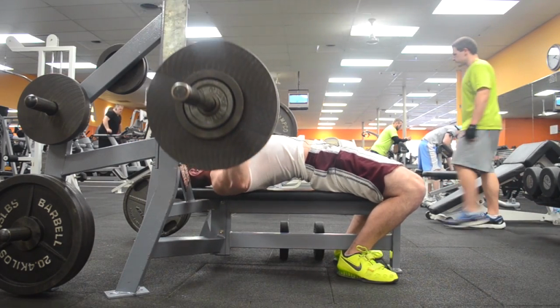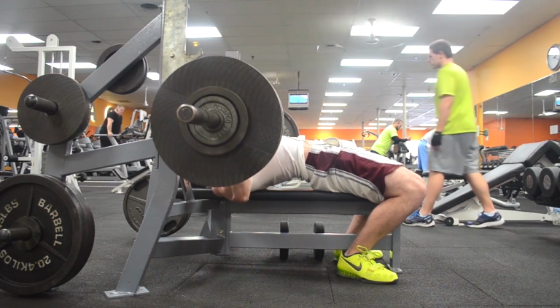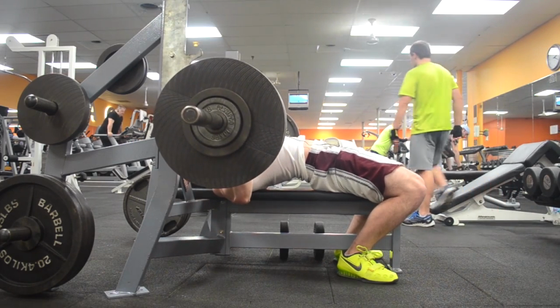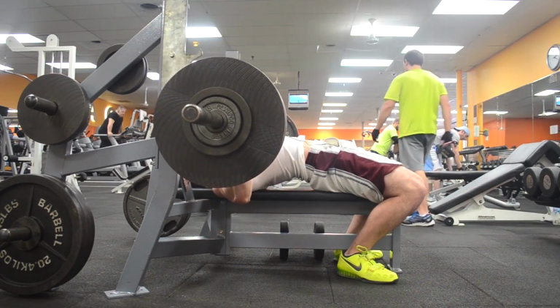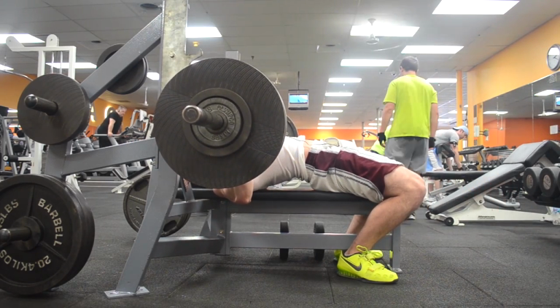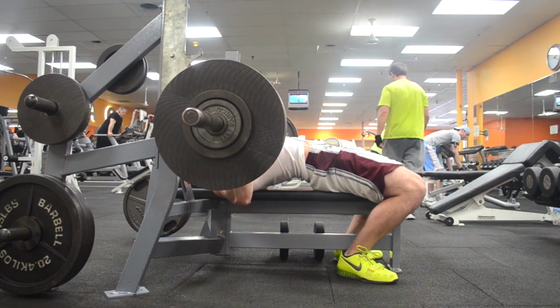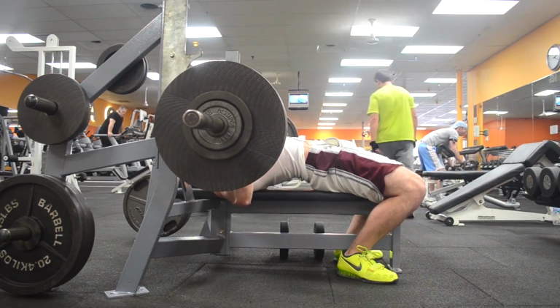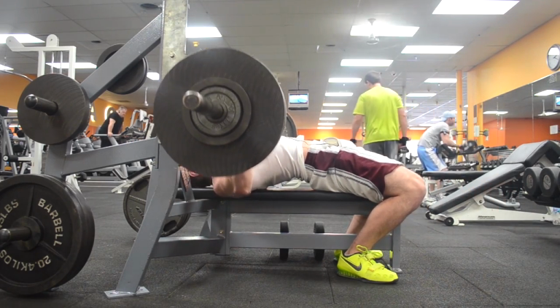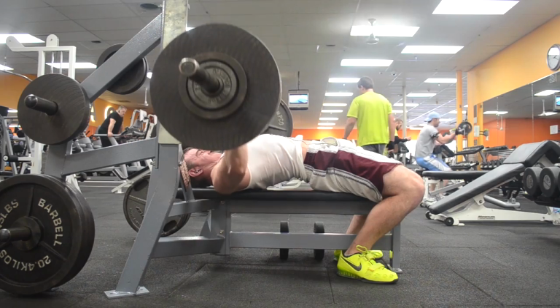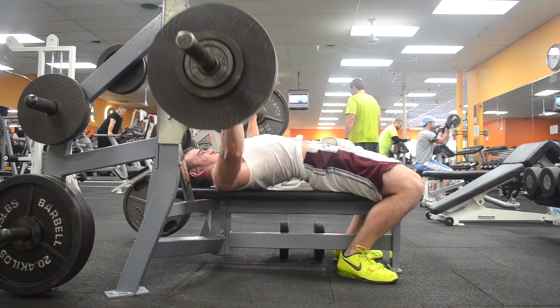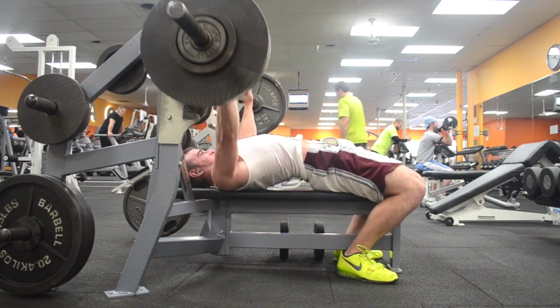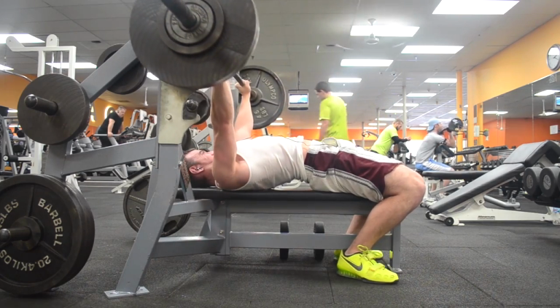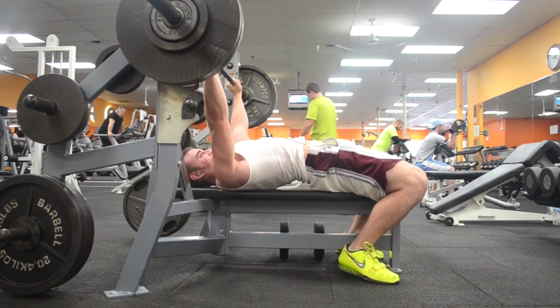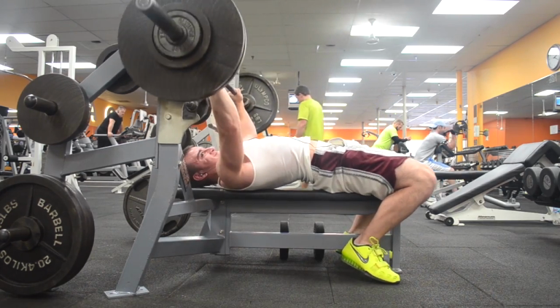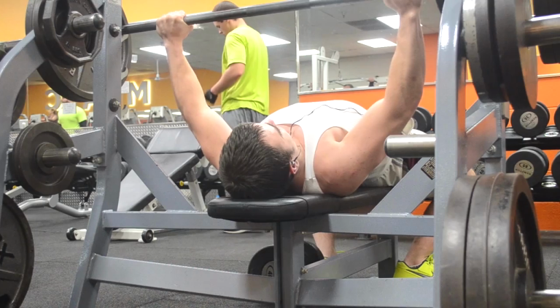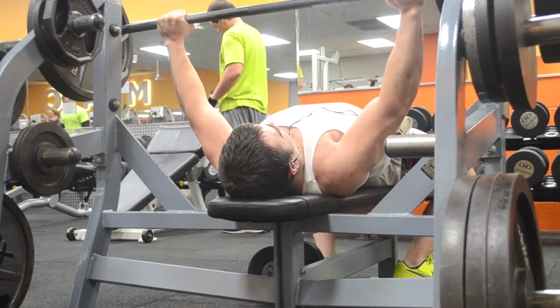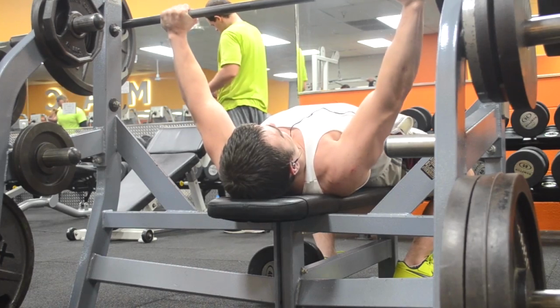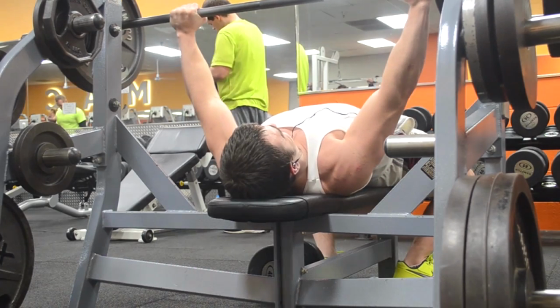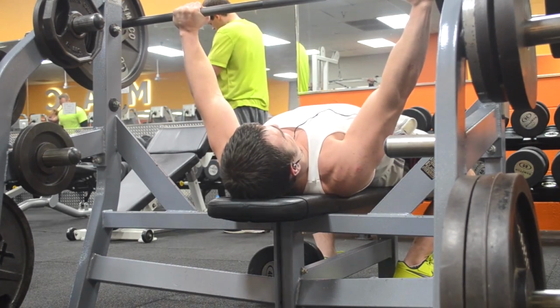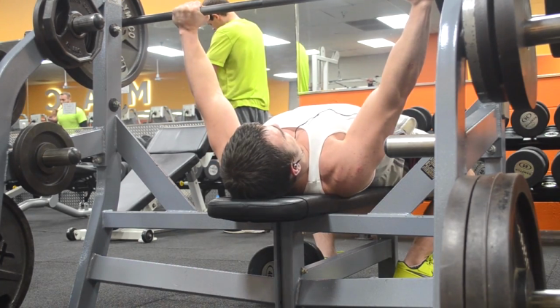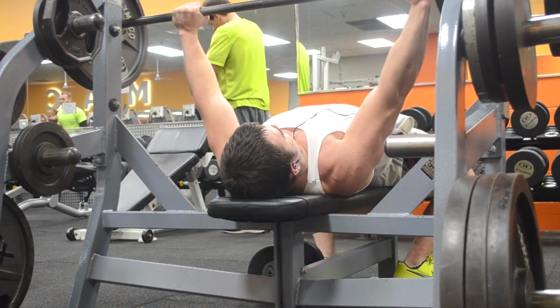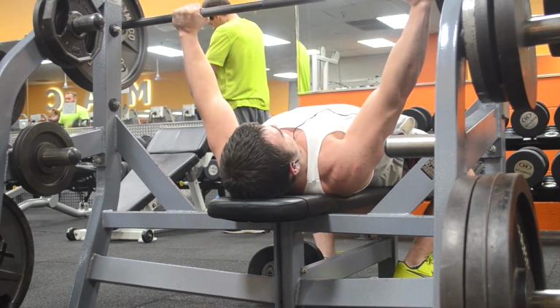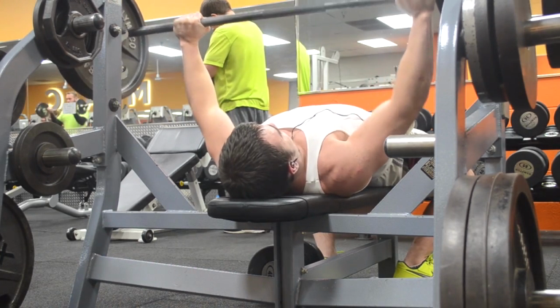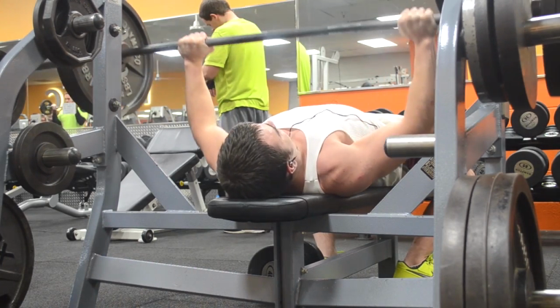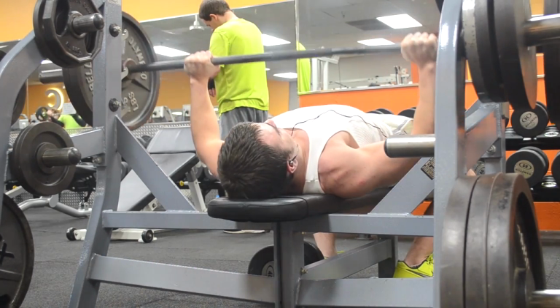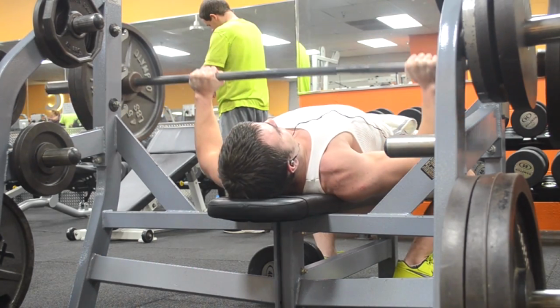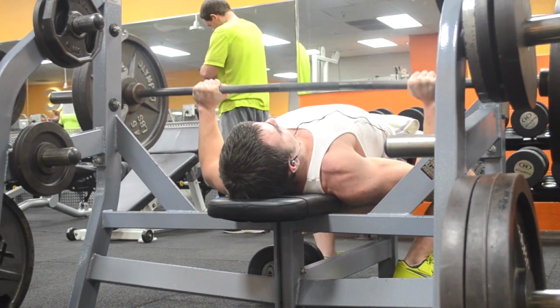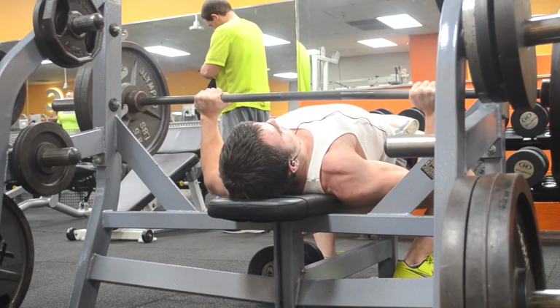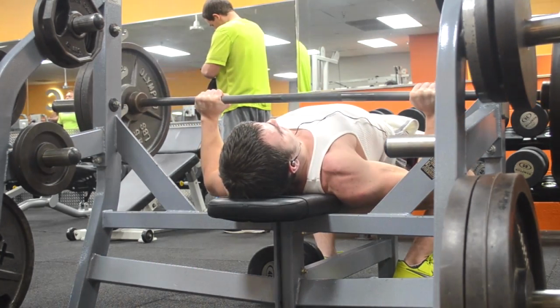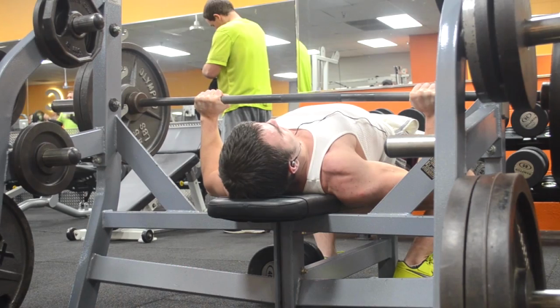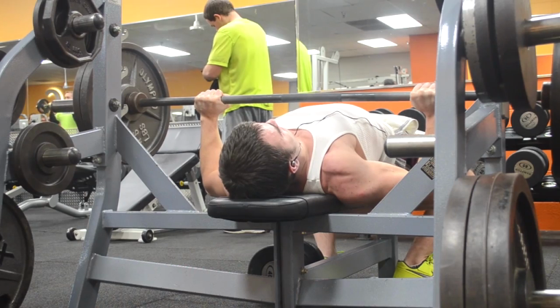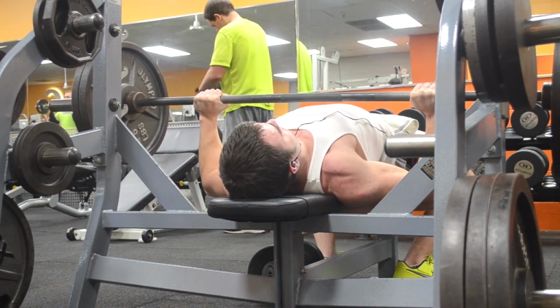All you guys in the comment sections, all you guys liking the videos, the positive support — I have to say I never really anticipated it would be like this. But to get to the actual workout...